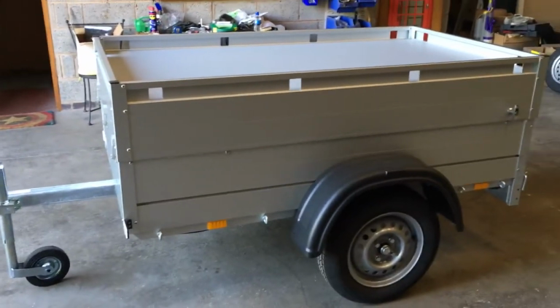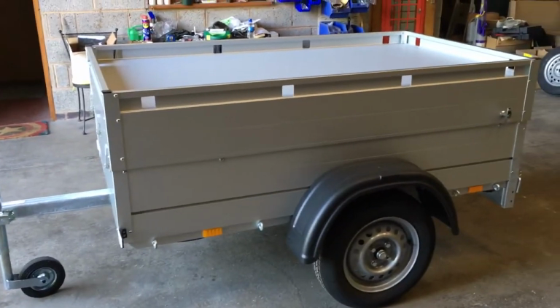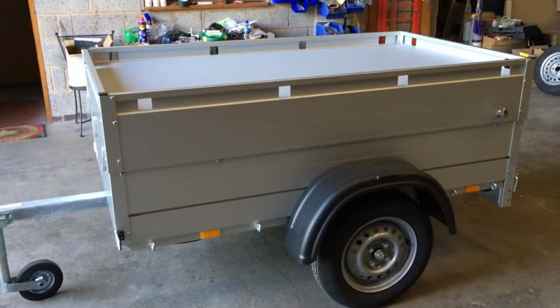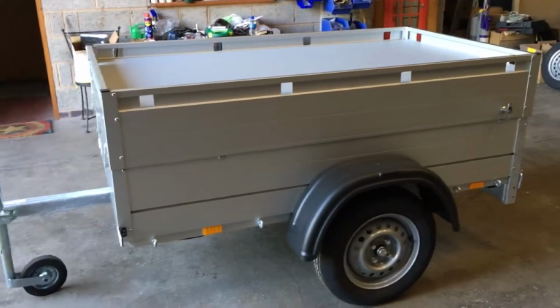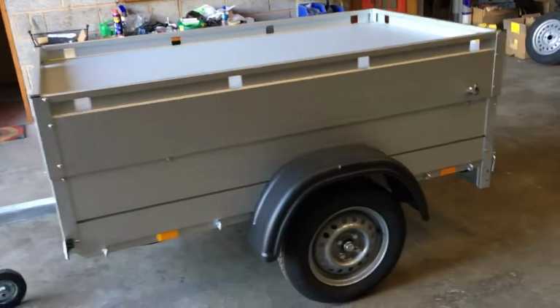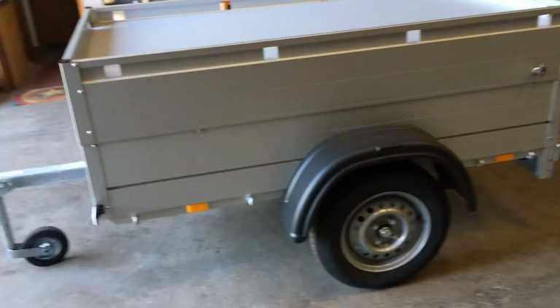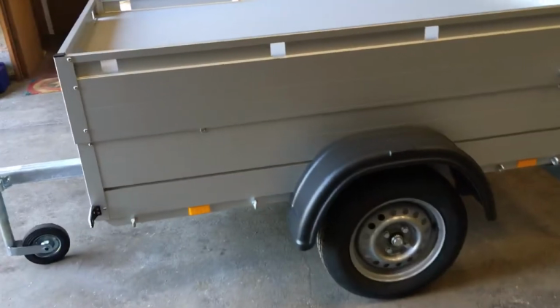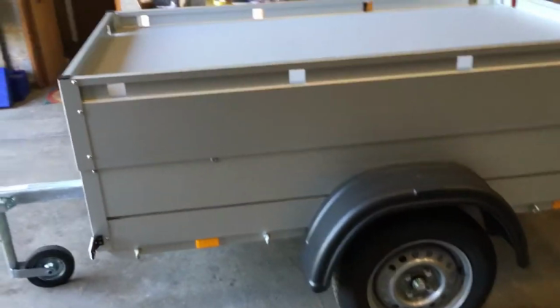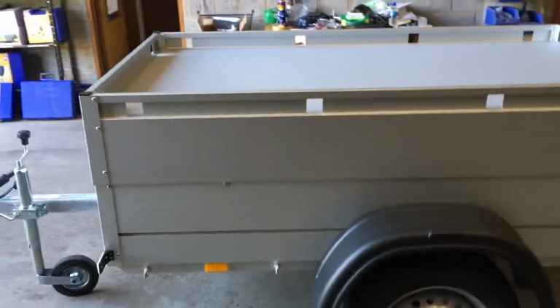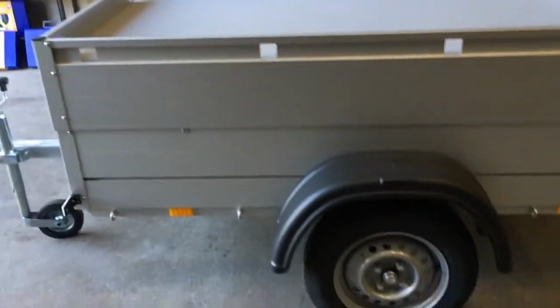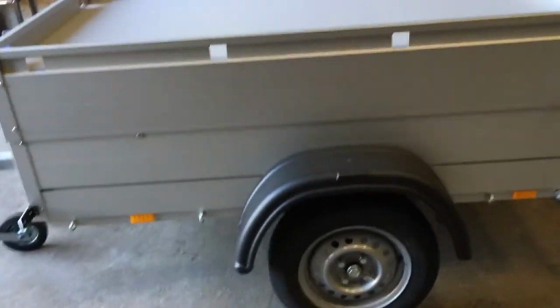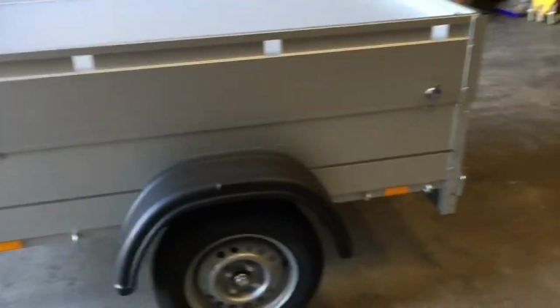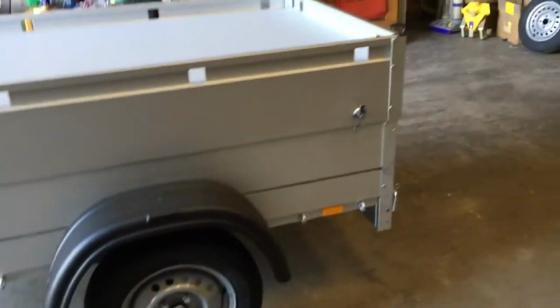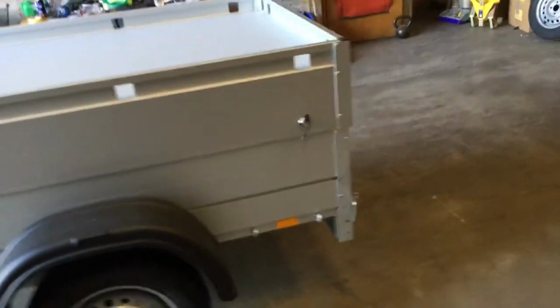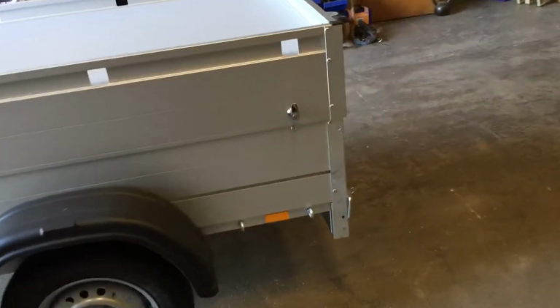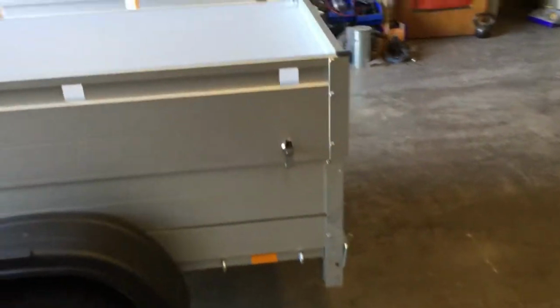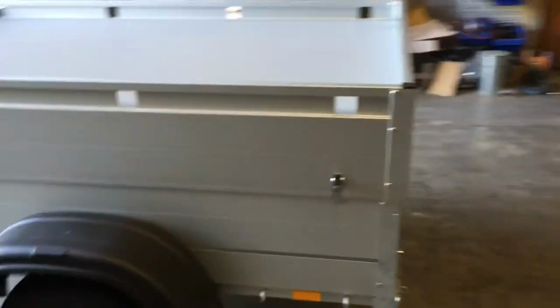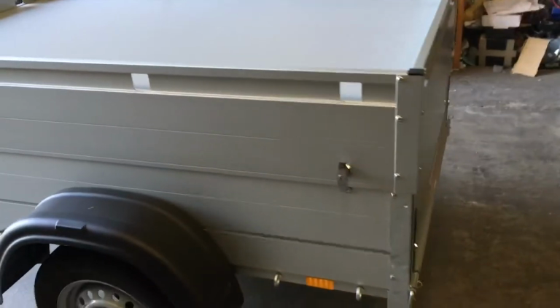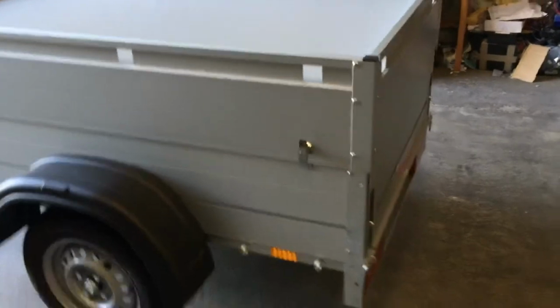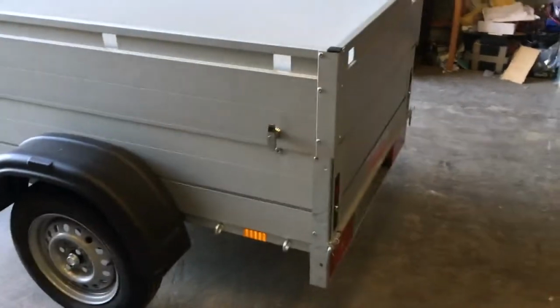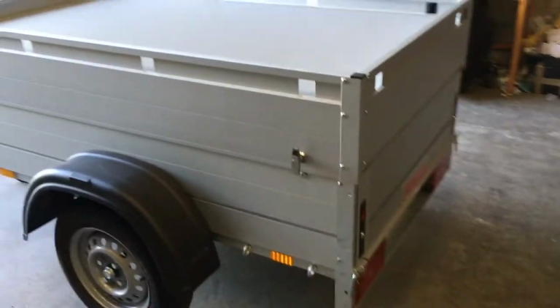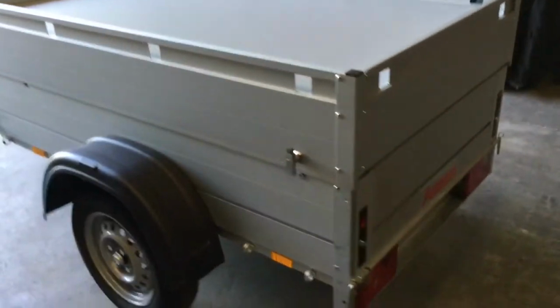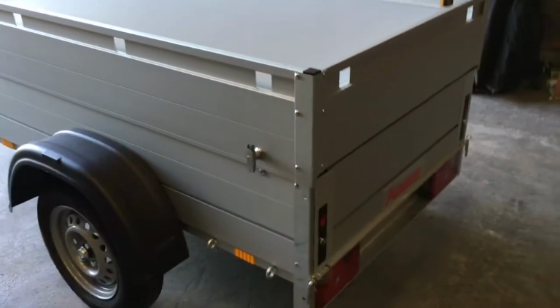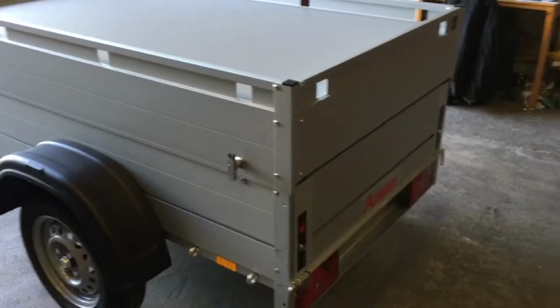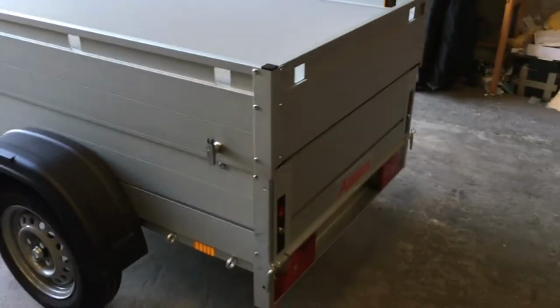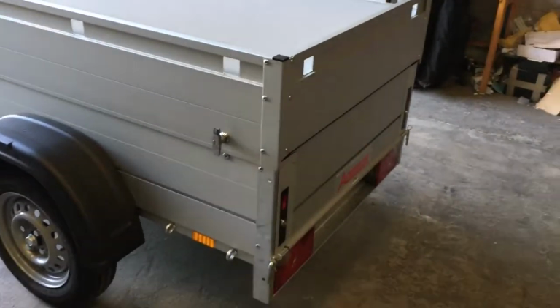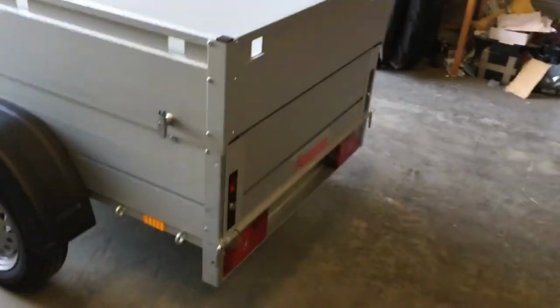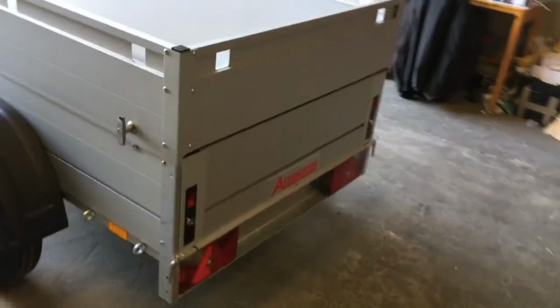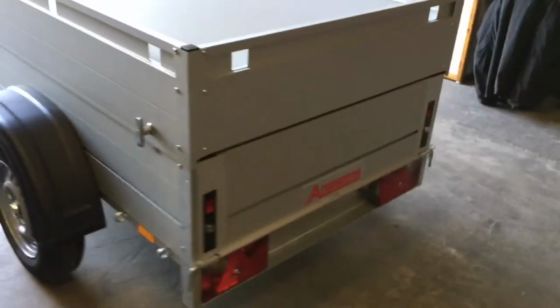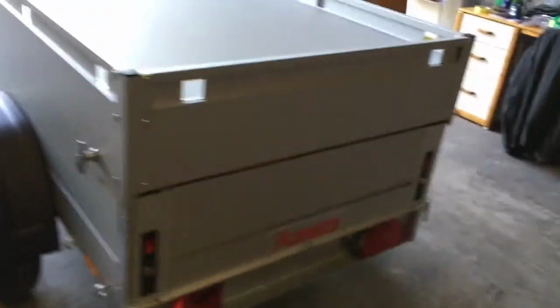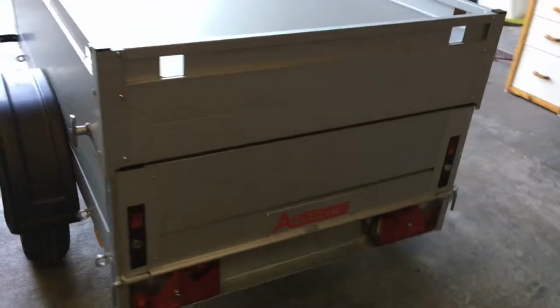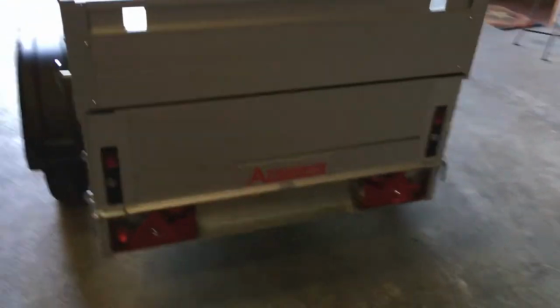The double-skinned aluminium construction makes them very light but very strong. This one has a gross weight of 500 kilos, and it will give you what we call the payload weight — the amount you can carry — of 350 kilos.